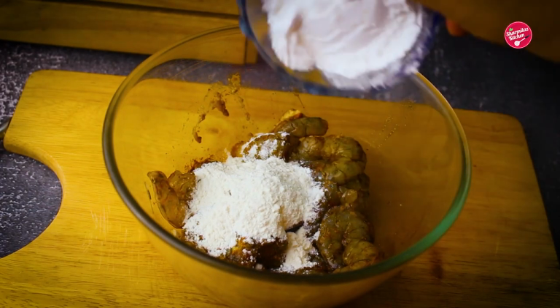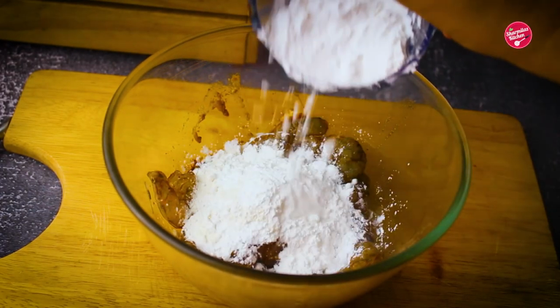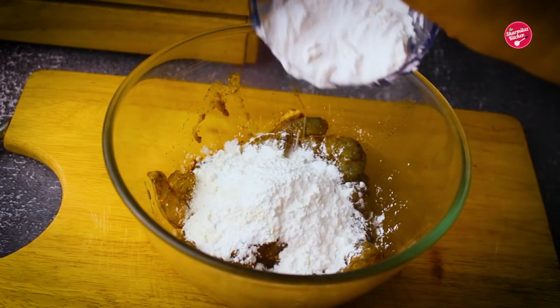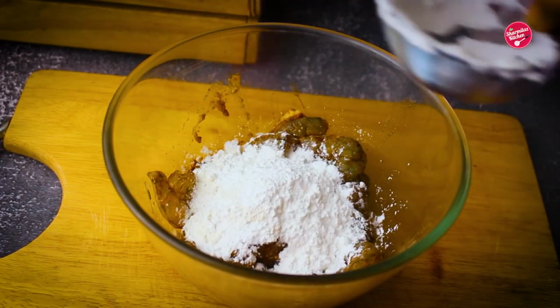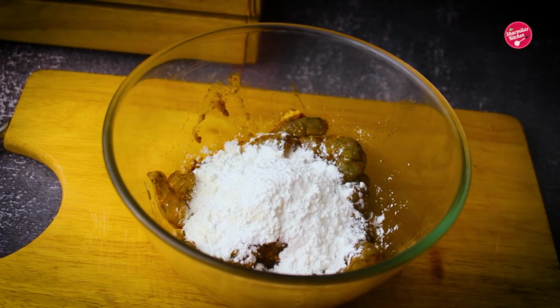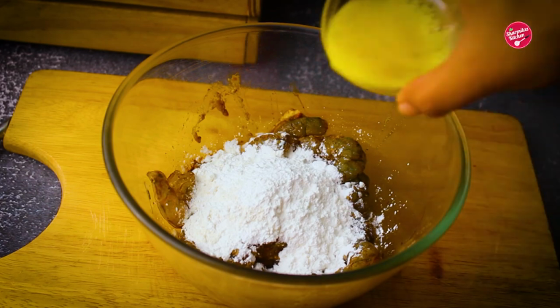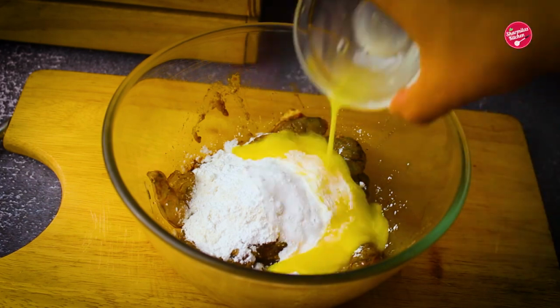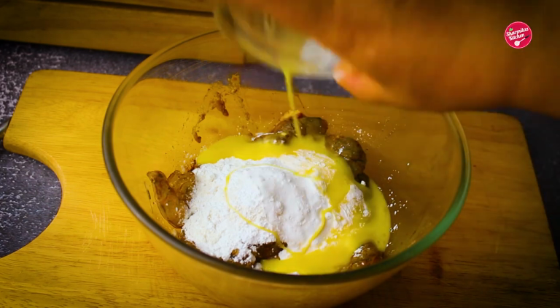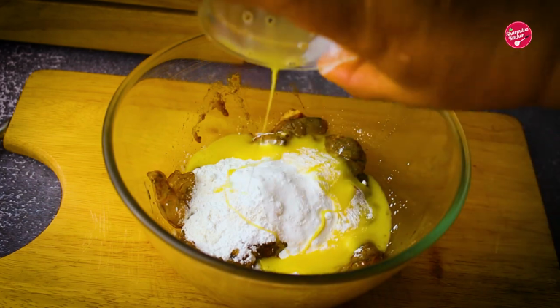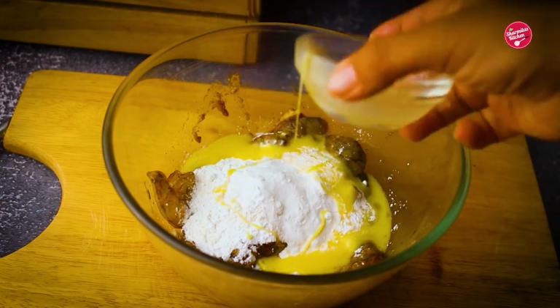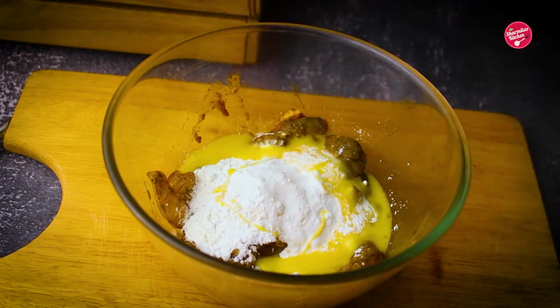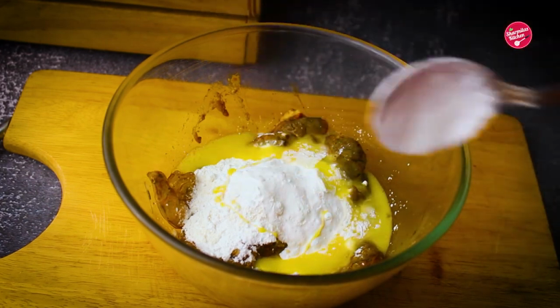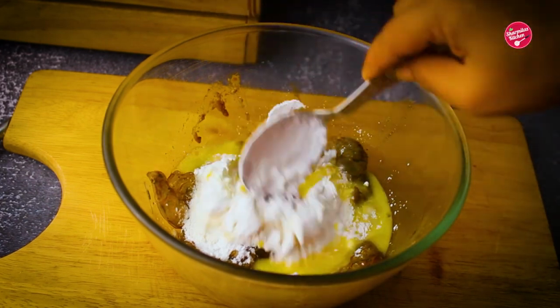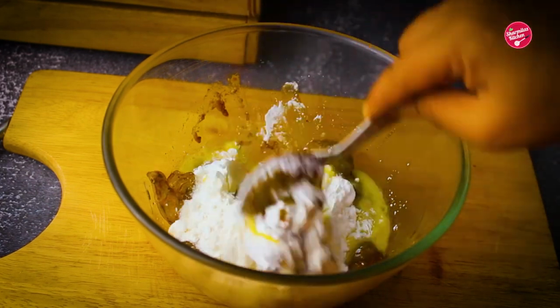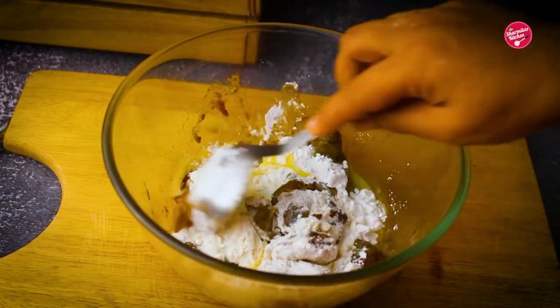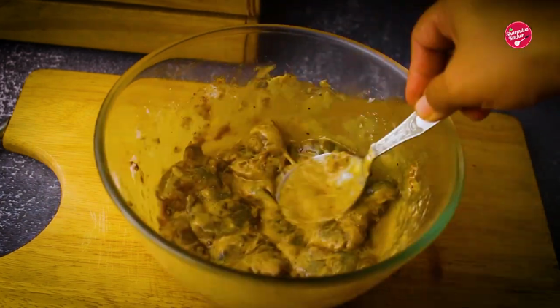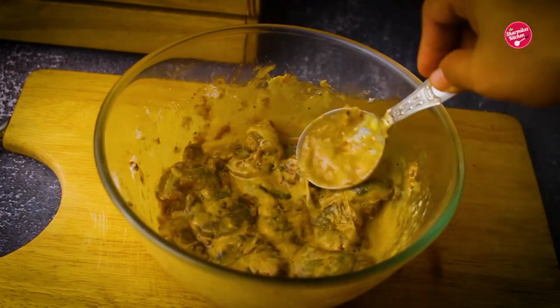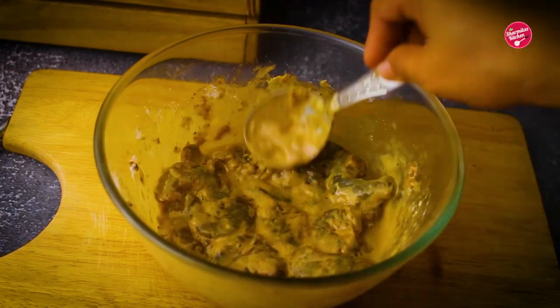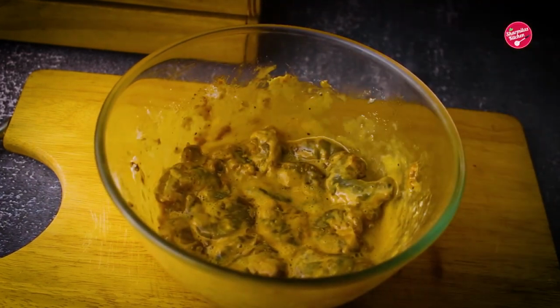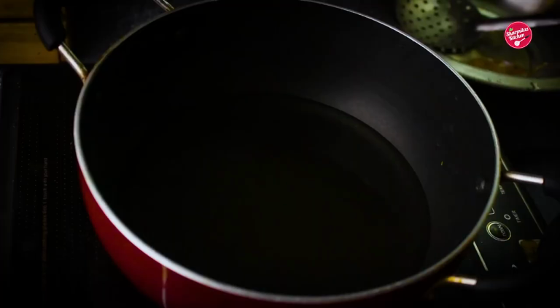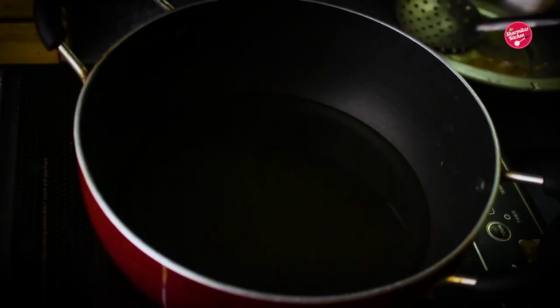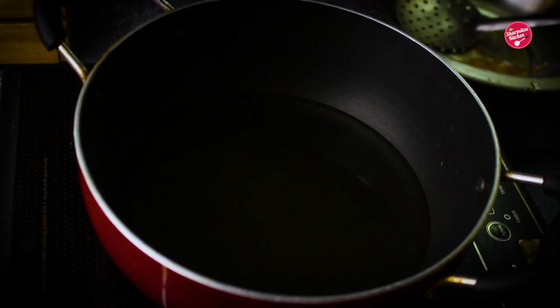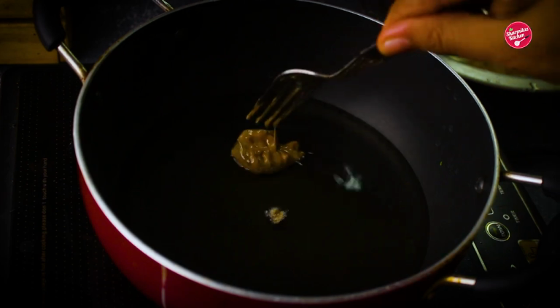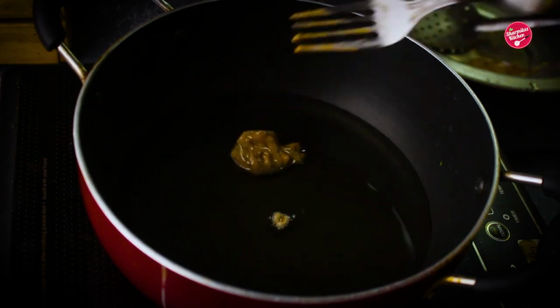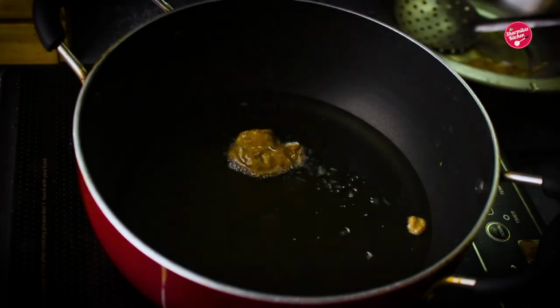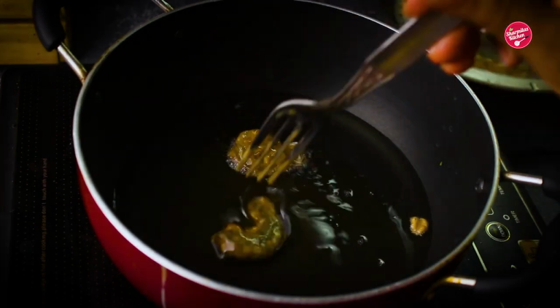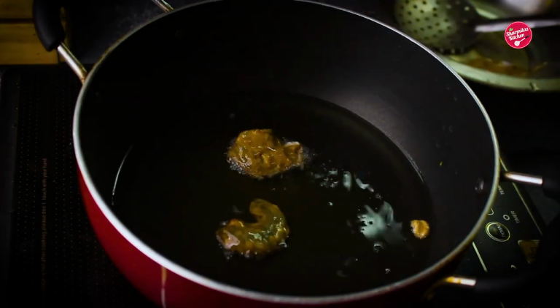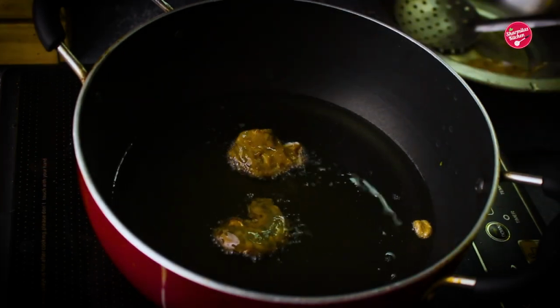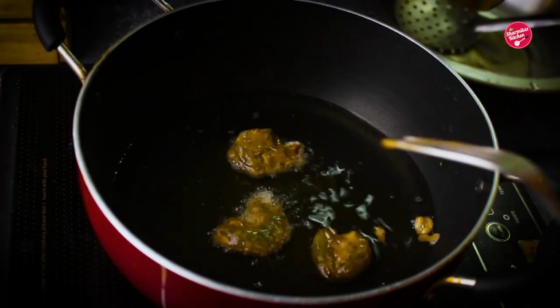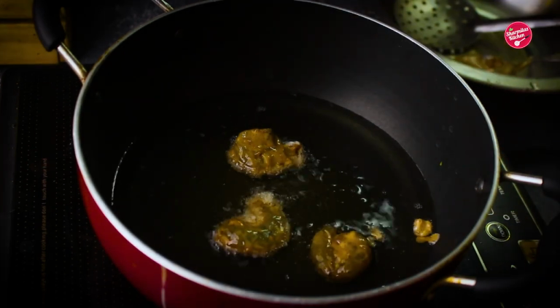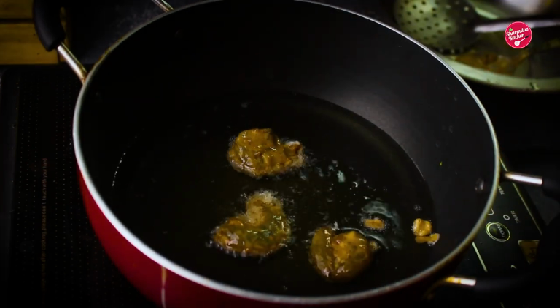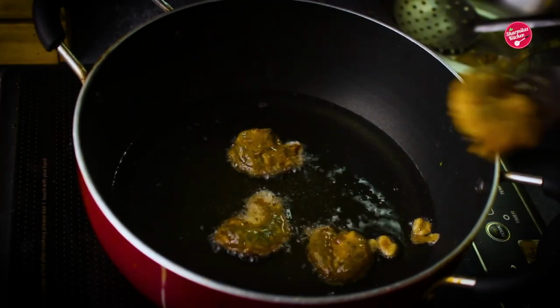Now add in refined flour, corn flour, and egg. Coat well.